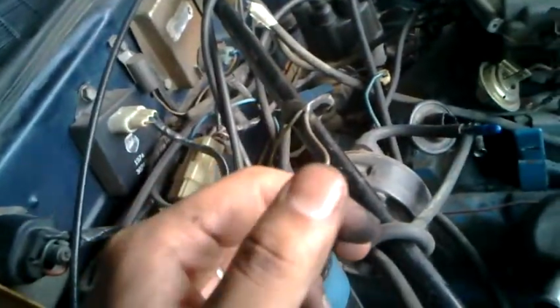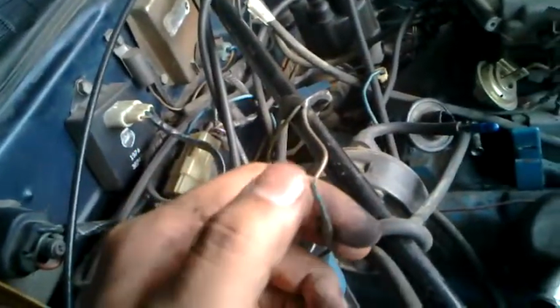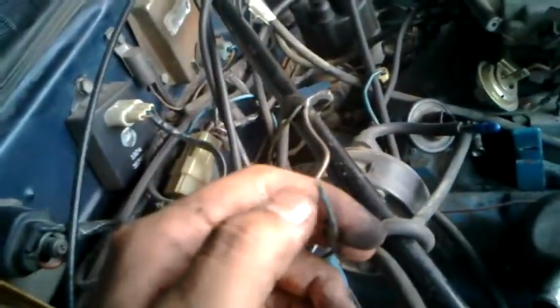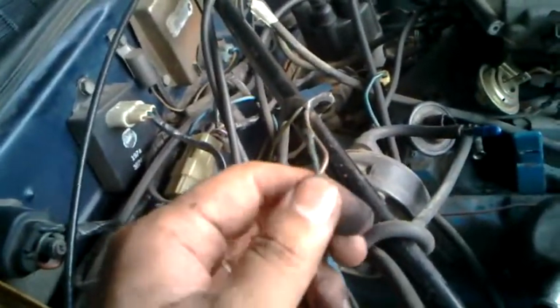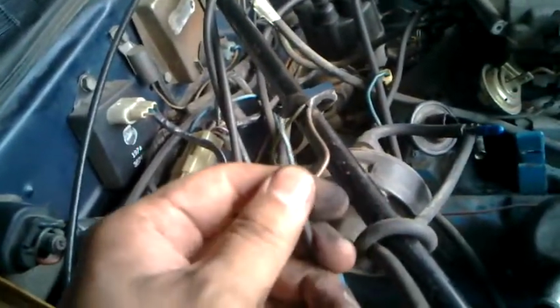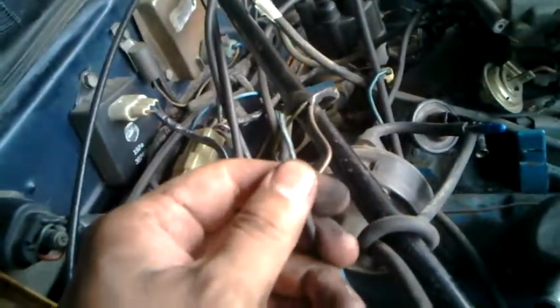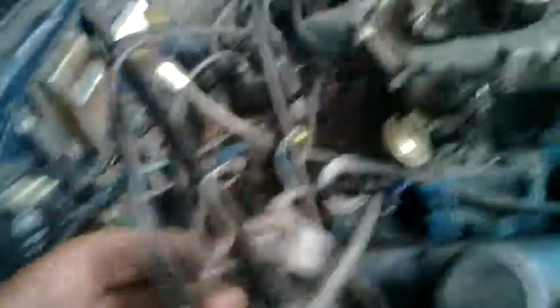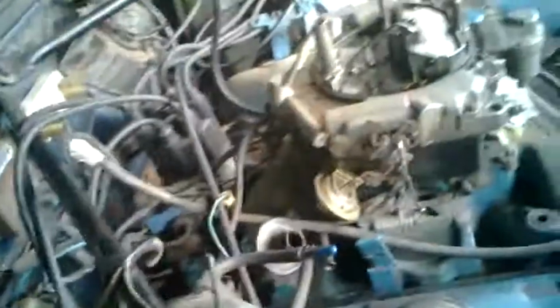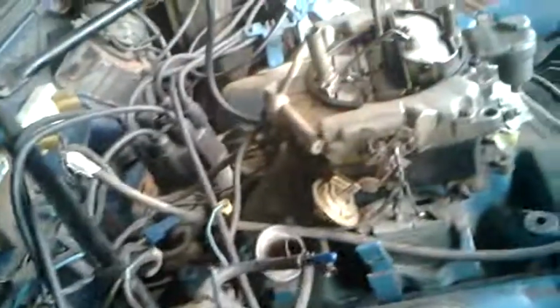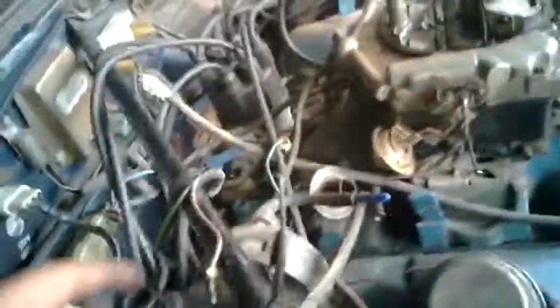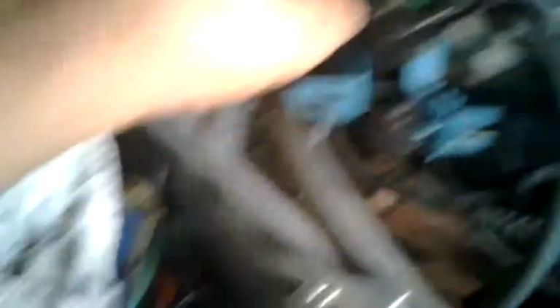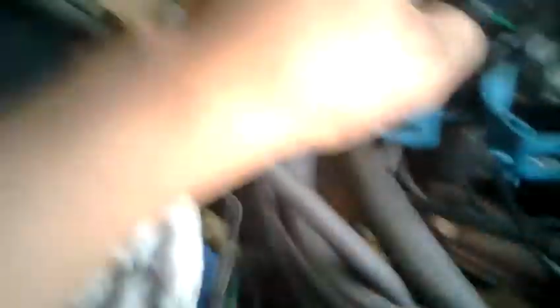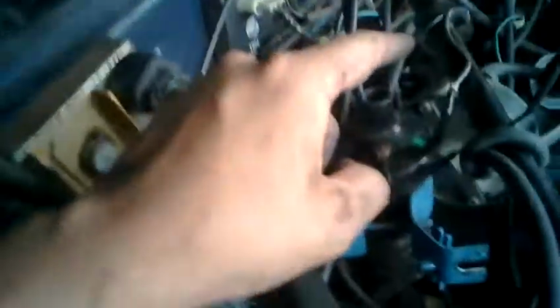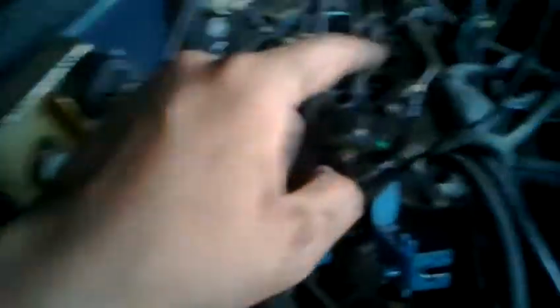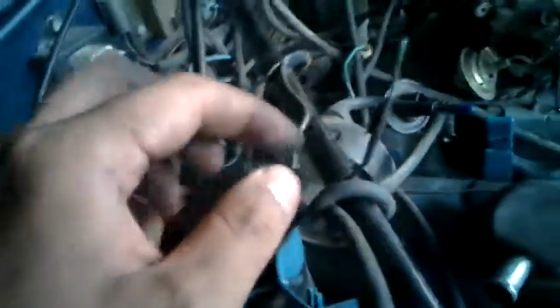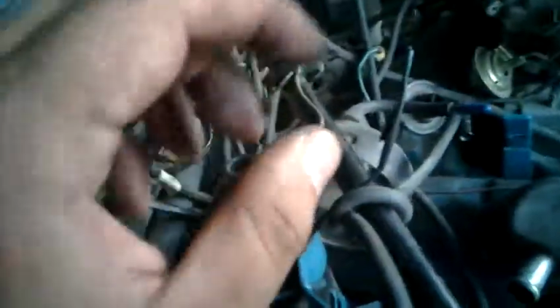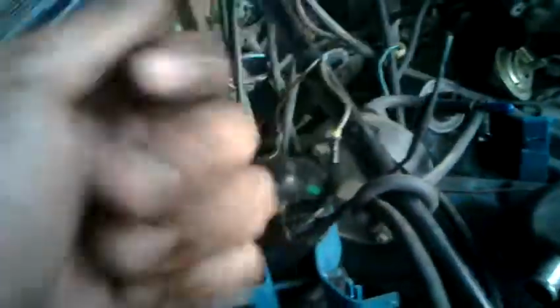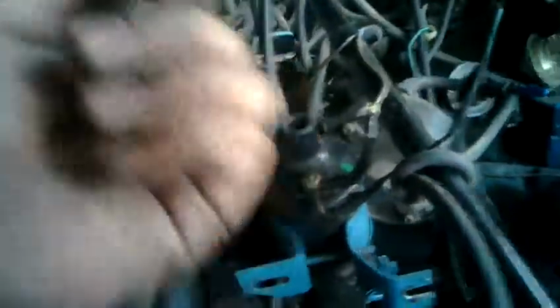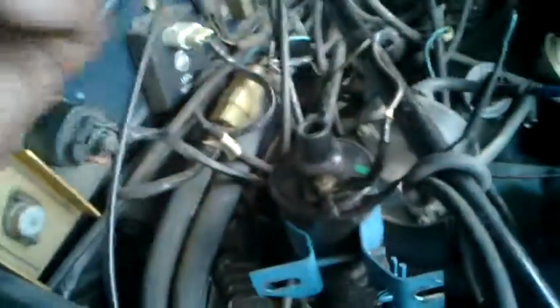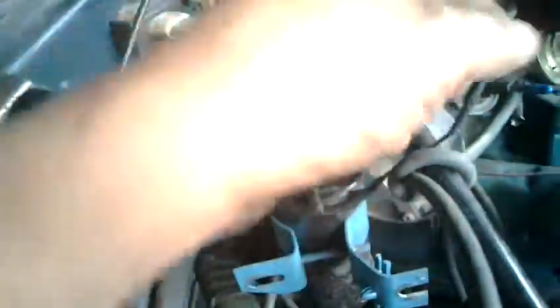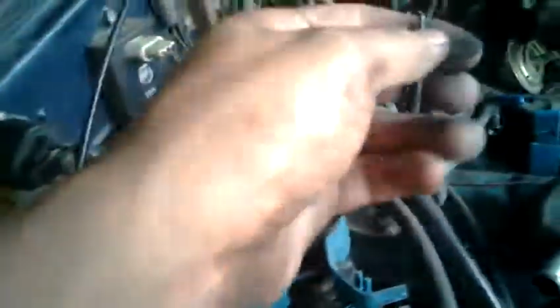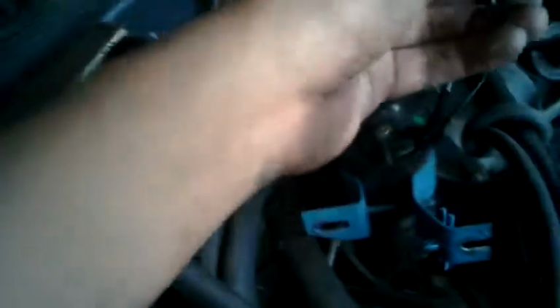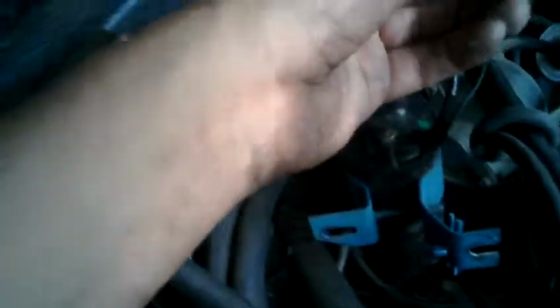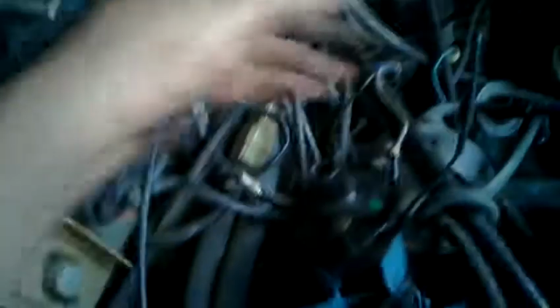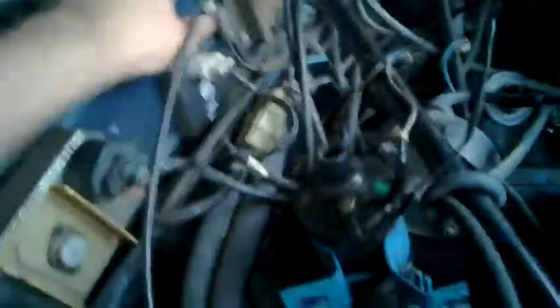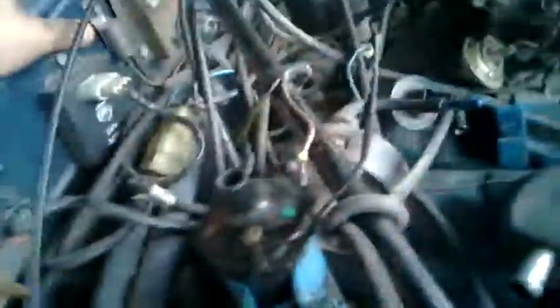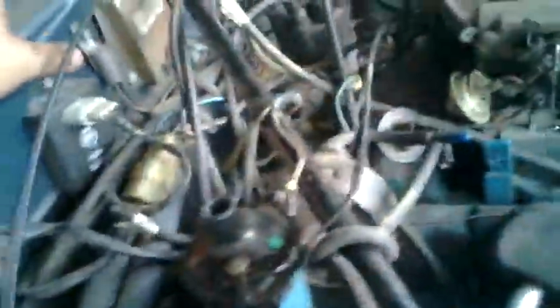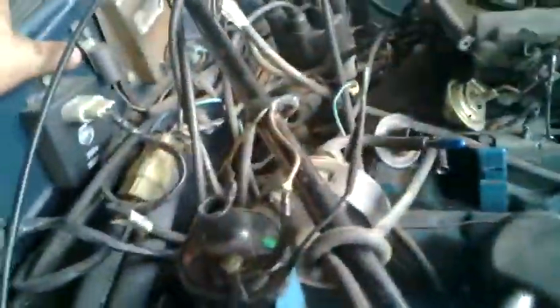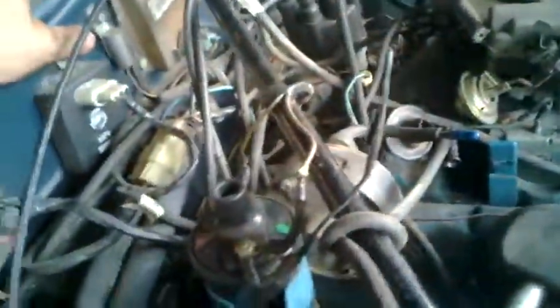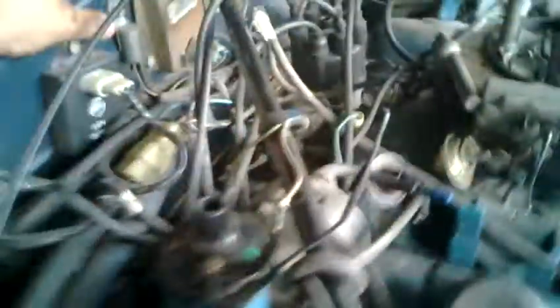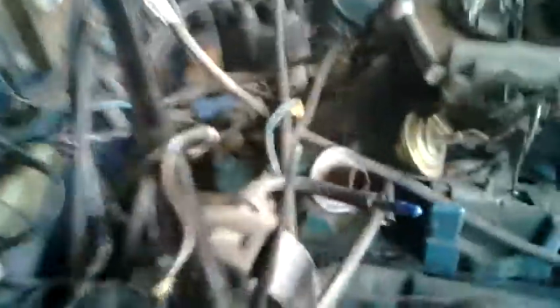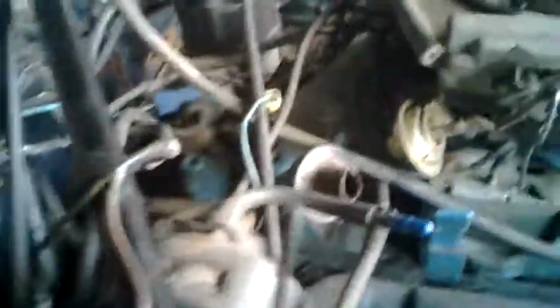All these wires are extremely crispy — just bending them will break them. So just be careful. A lot of these wires get really hot and crispy, especially when they're 30 years old.